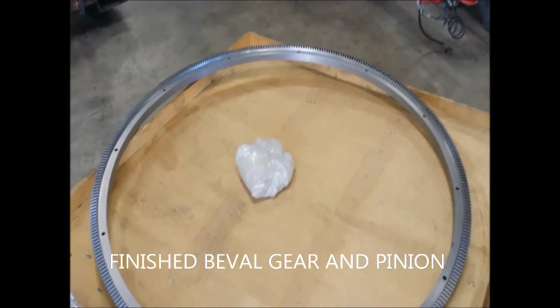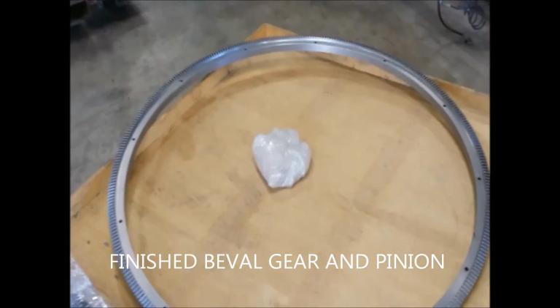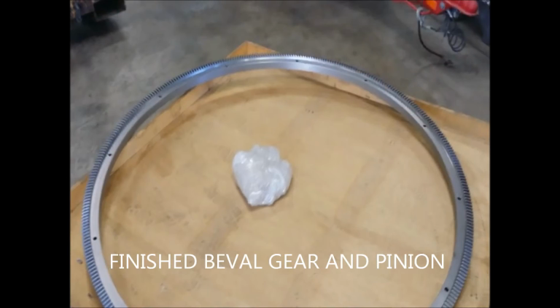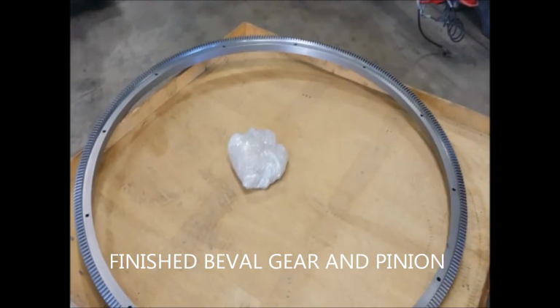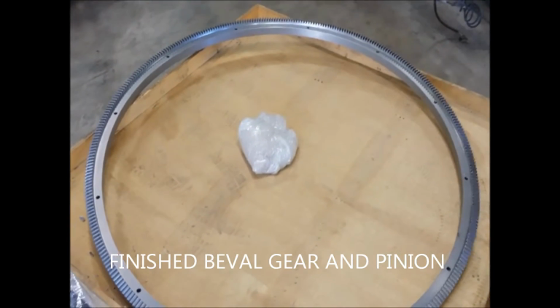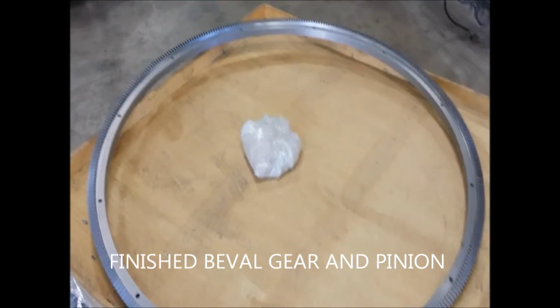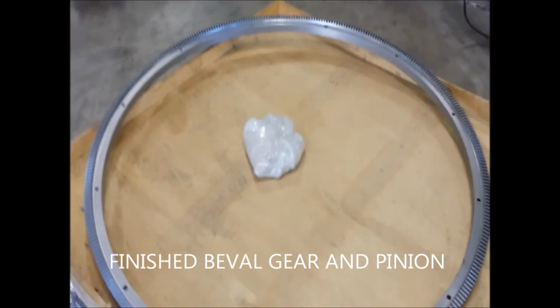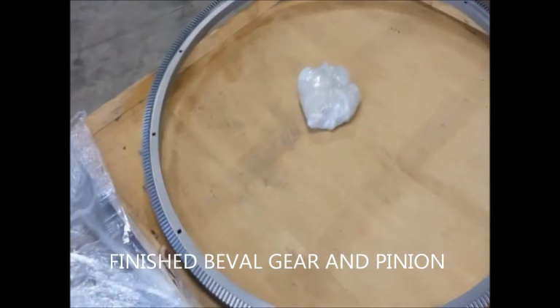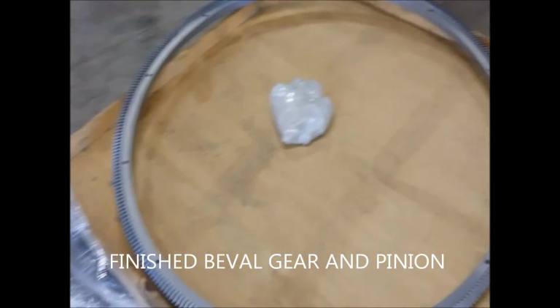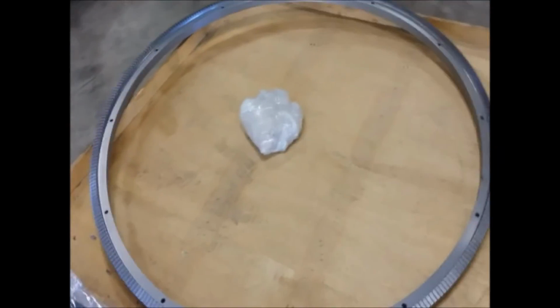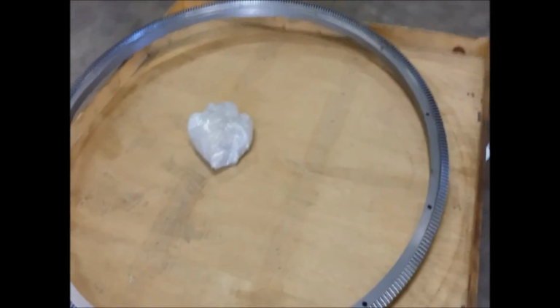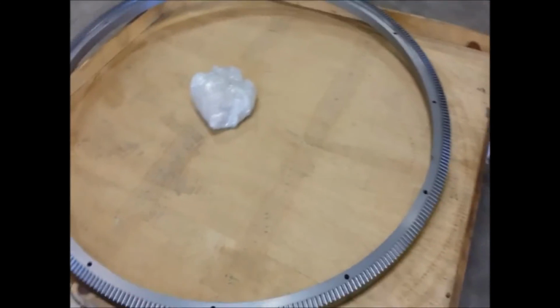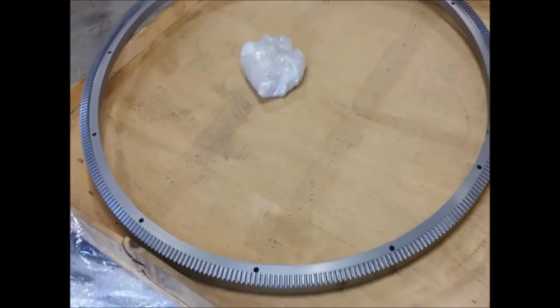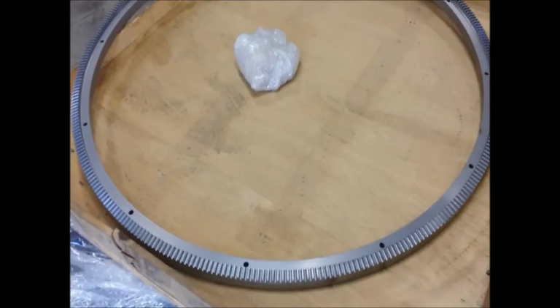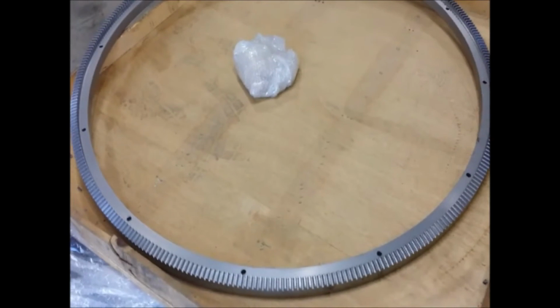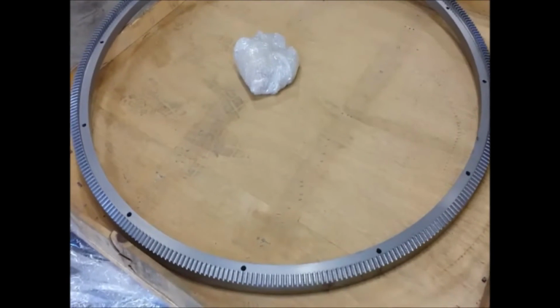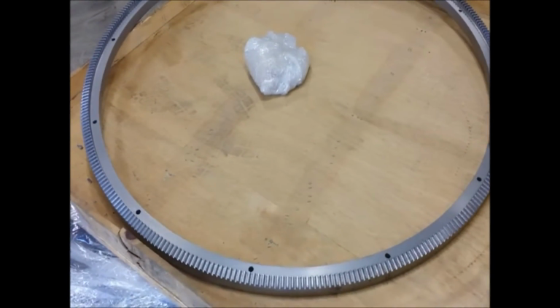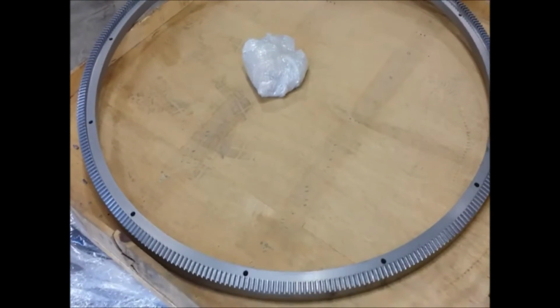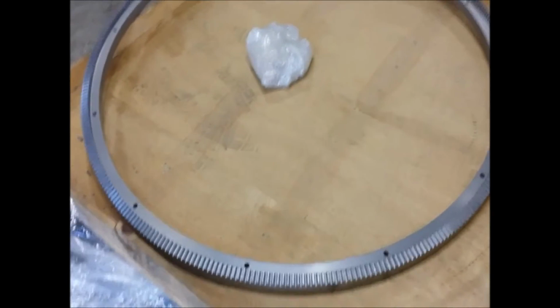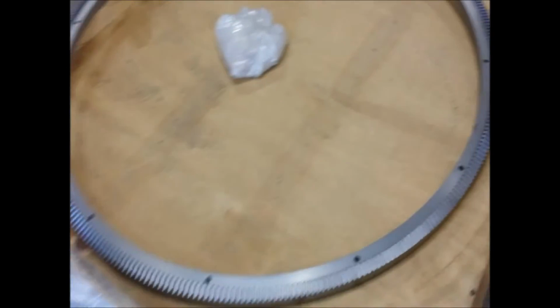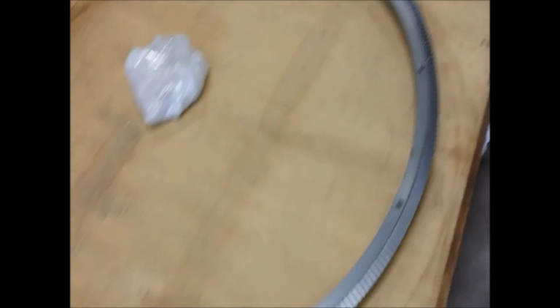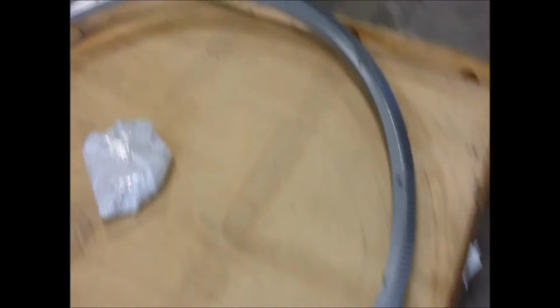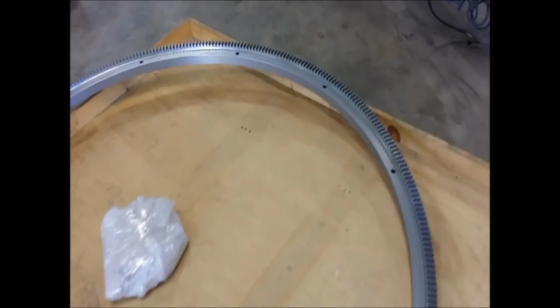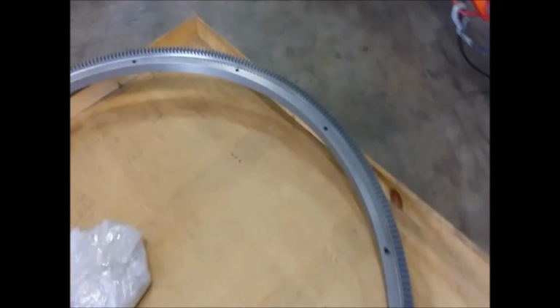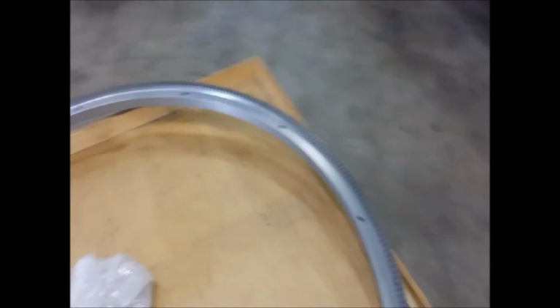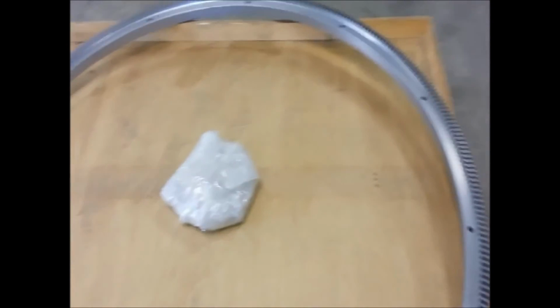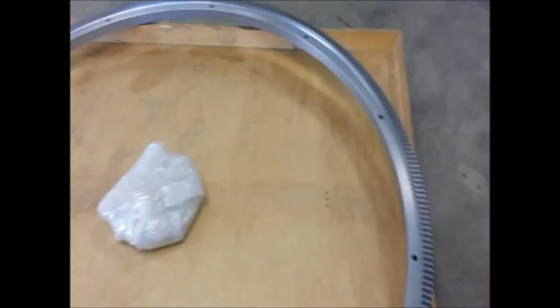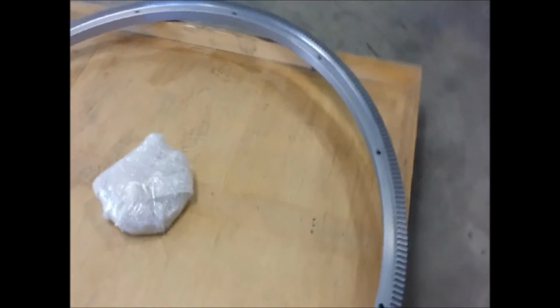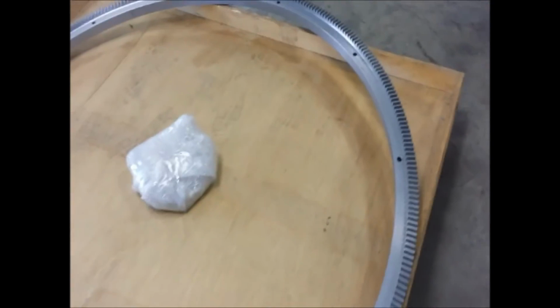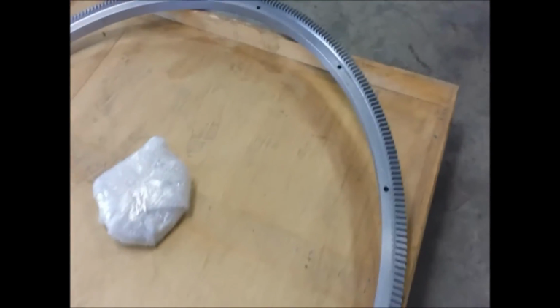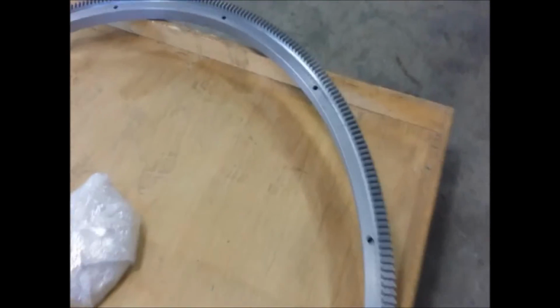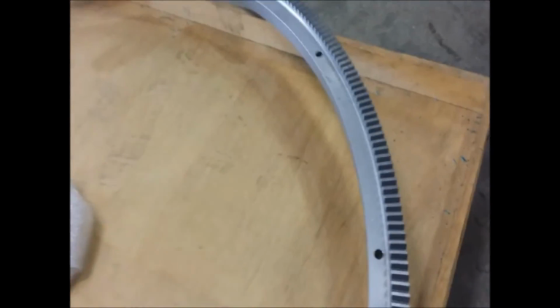This is our 360-32 gear, finally complete. It went through multiple stages of rough cut and then finish cut. Our pinion is wrapped in there in the middle. We're getting ready for shipping.